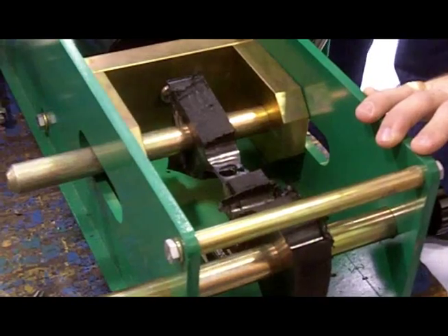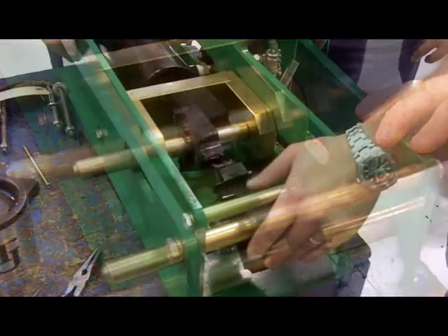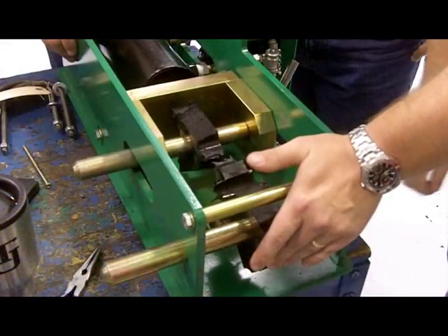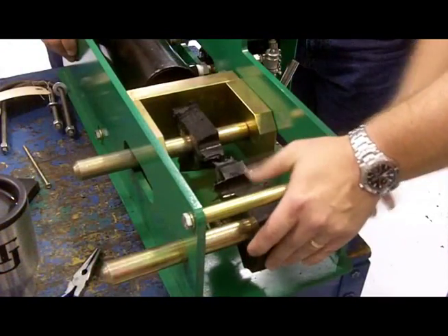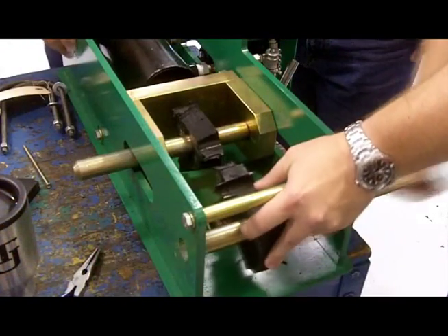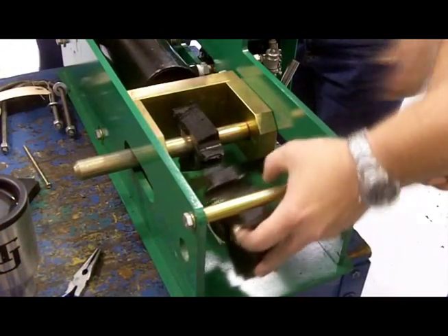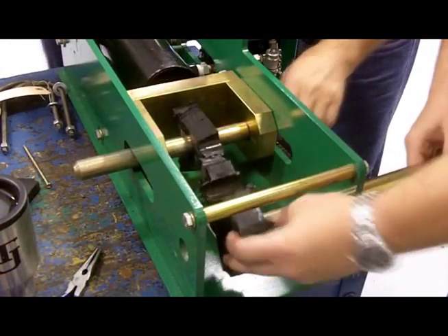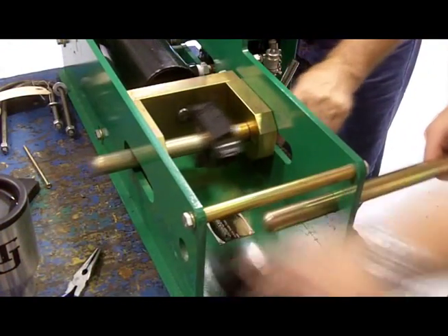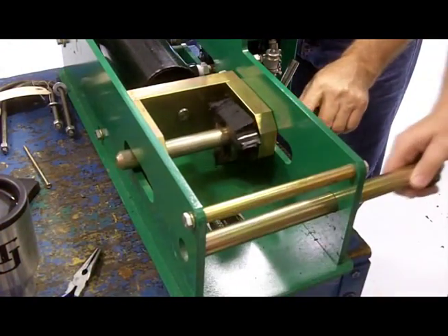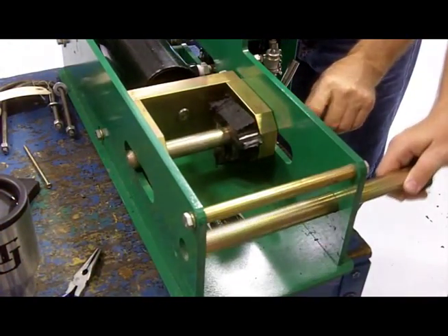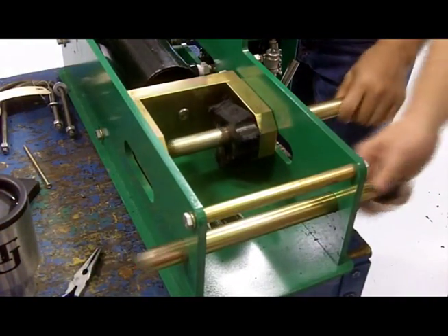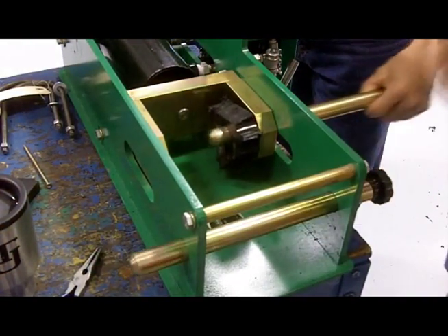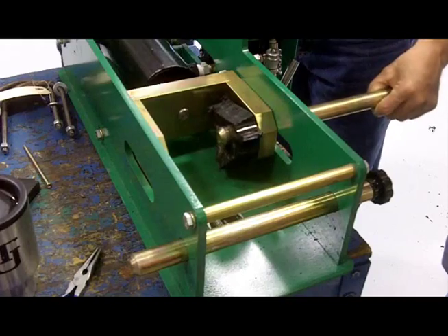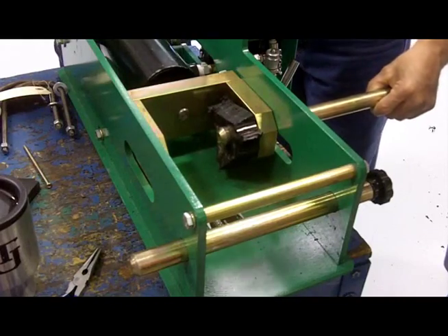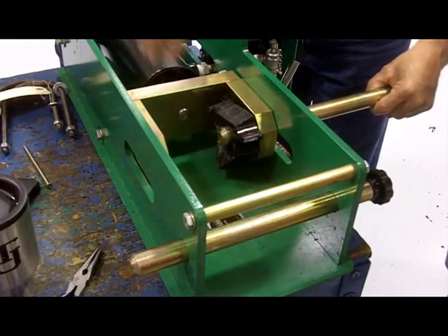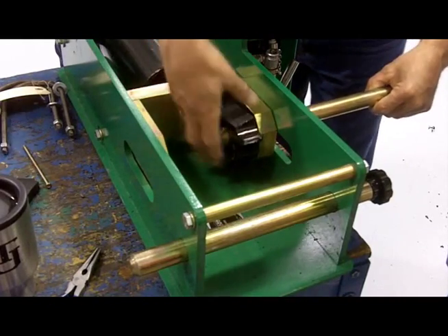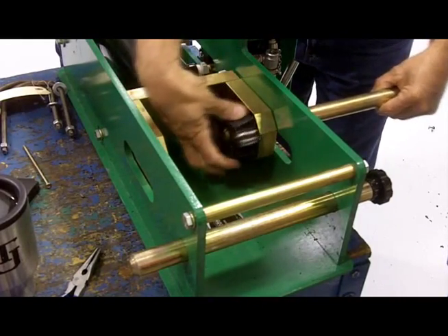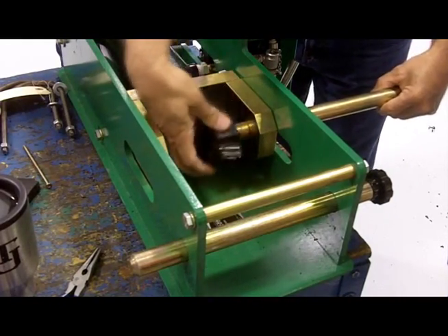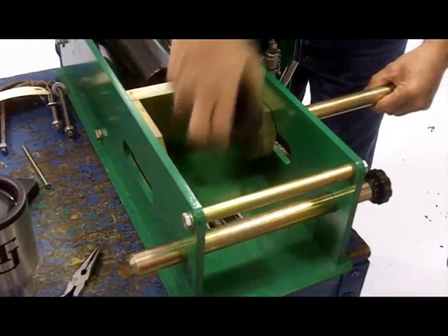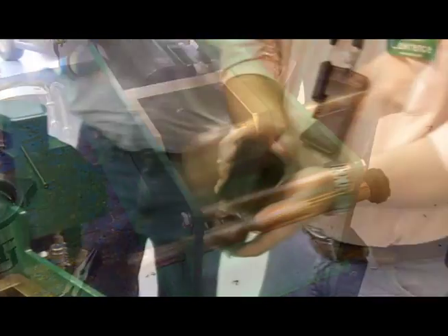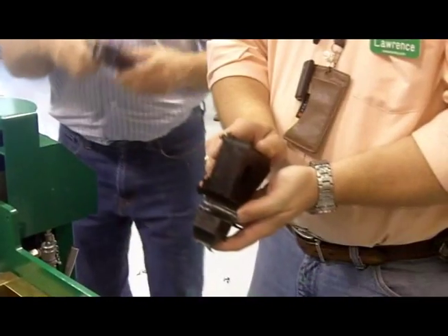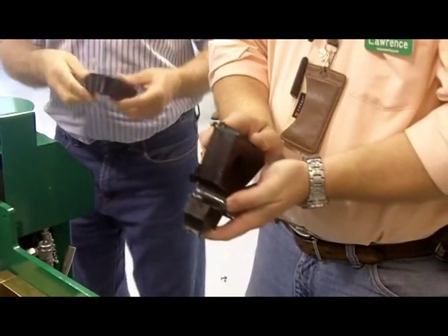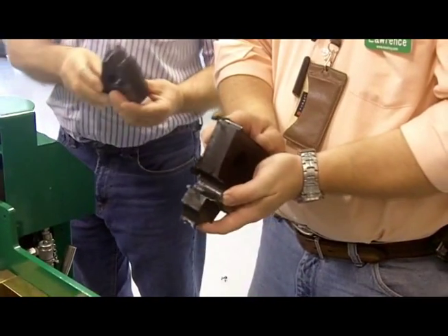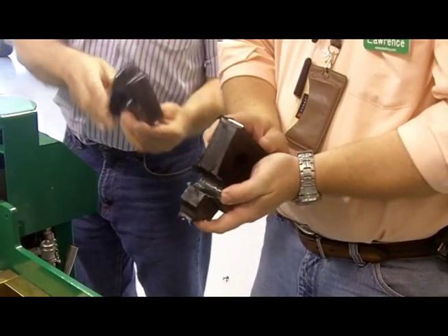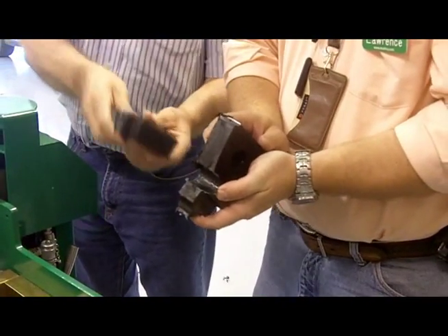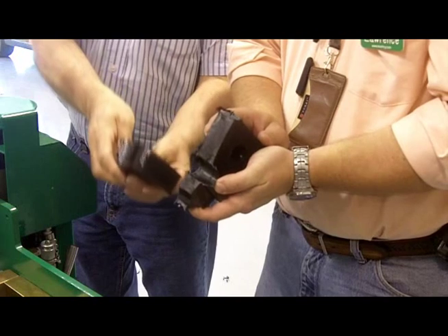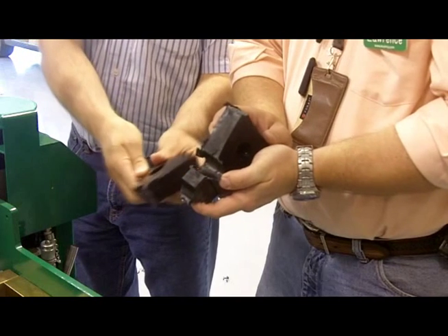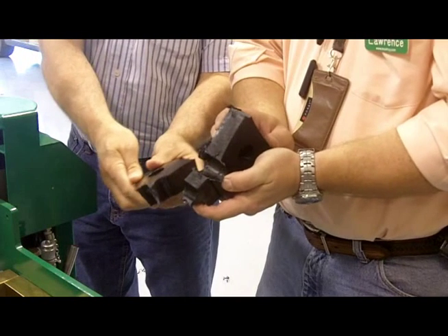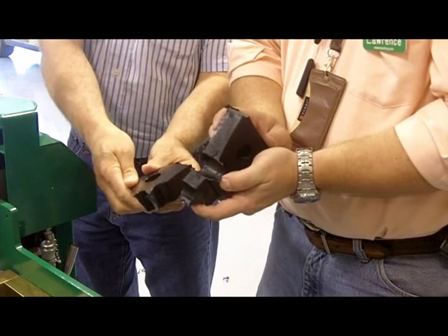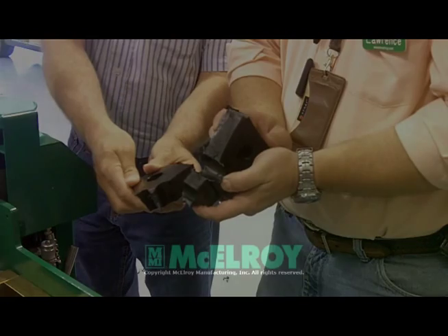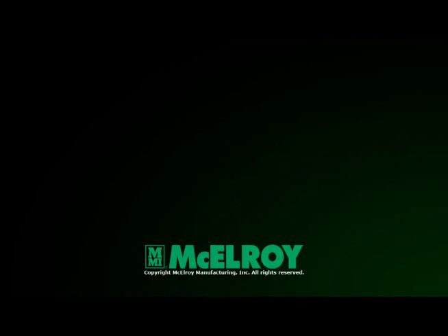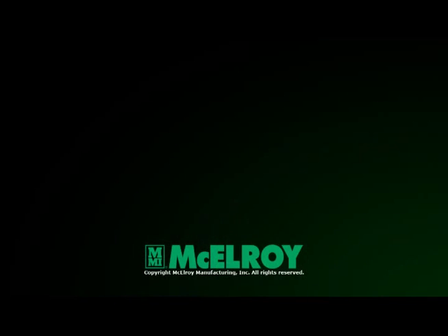The process takes minutes, not days or weeks. The Enfield Tensil Tester can test pipes from 2 inch IPS and larger. For quick quality assurance testing, make it a McElroy Enfield Tensil Tester.